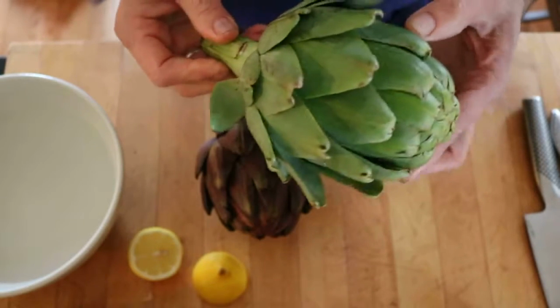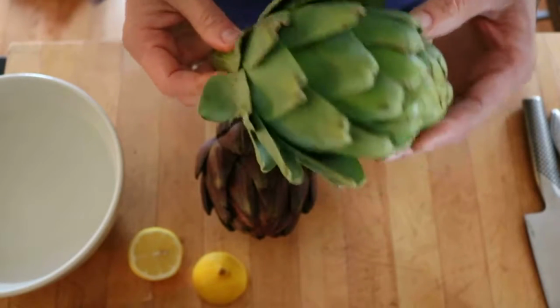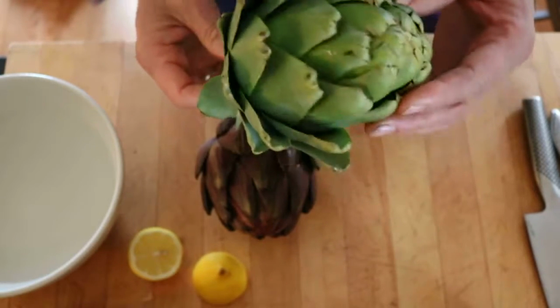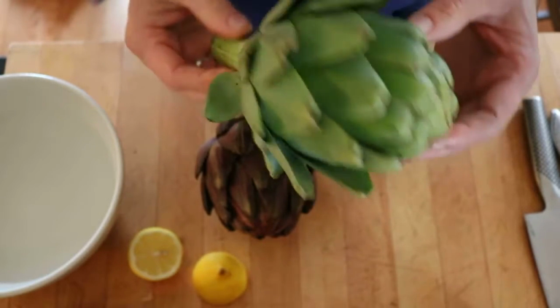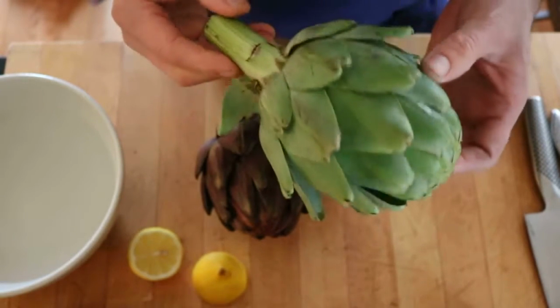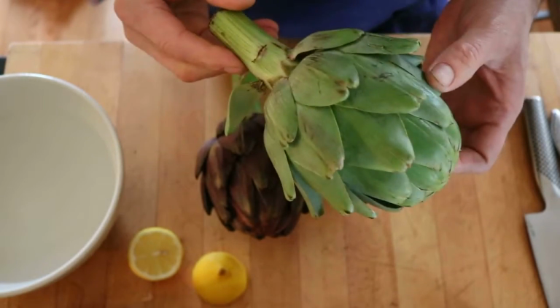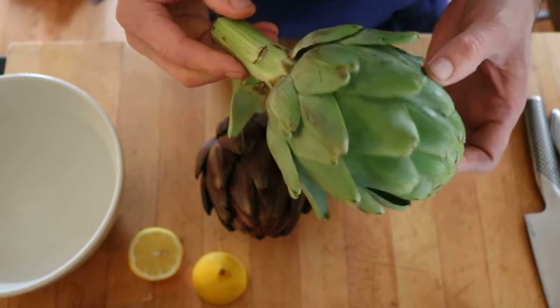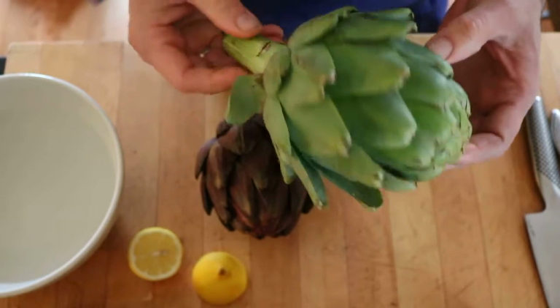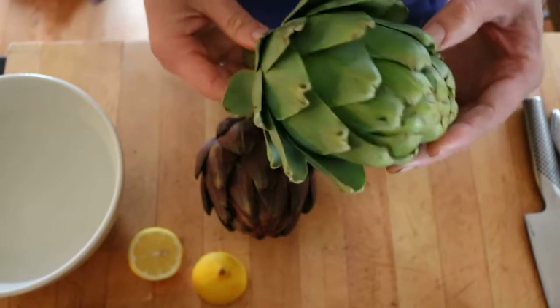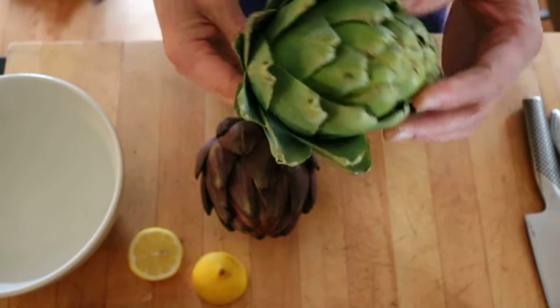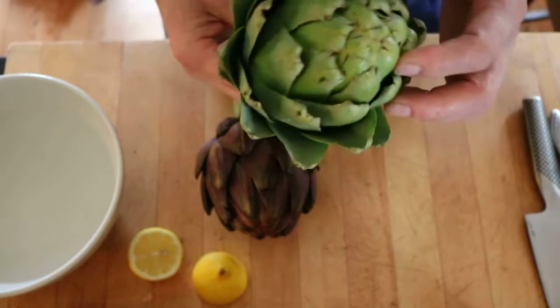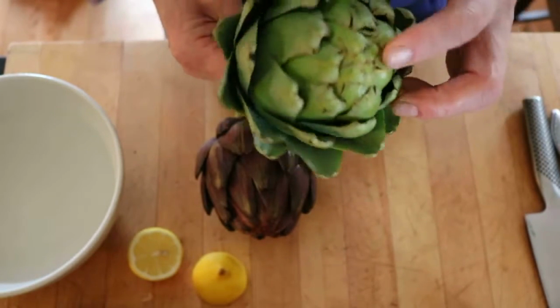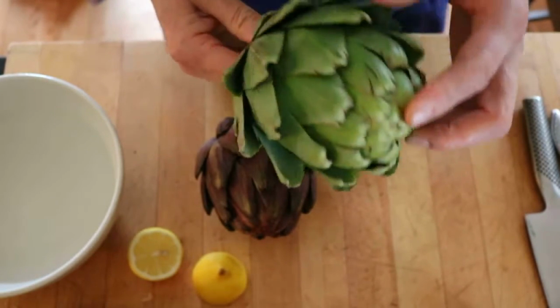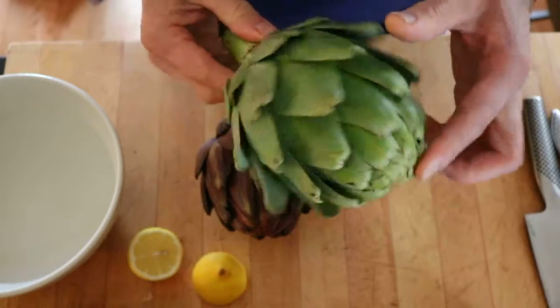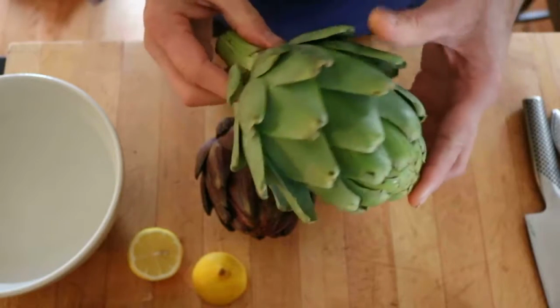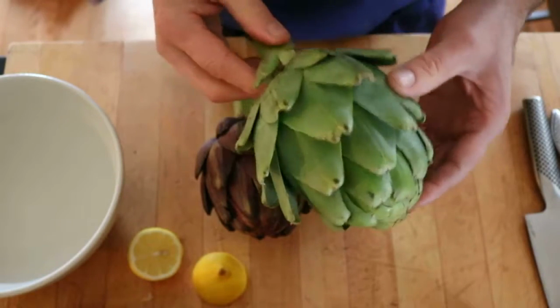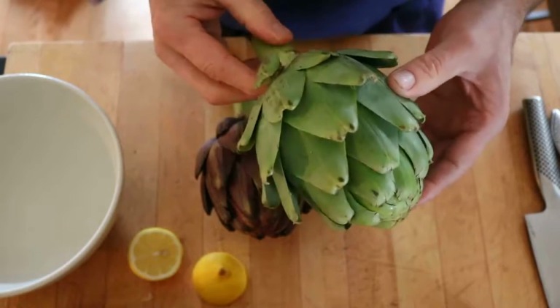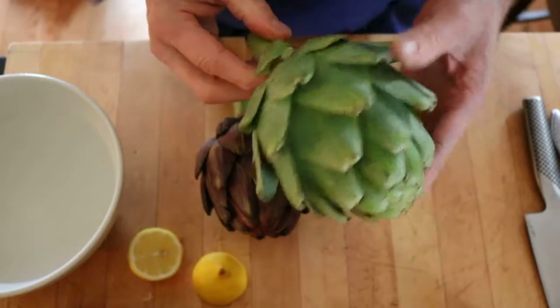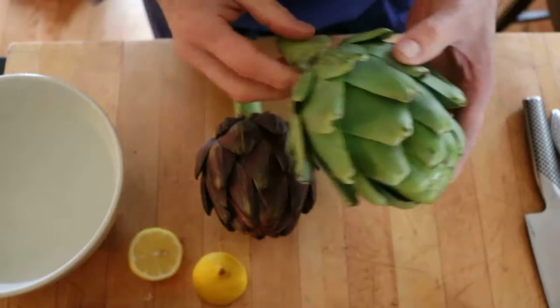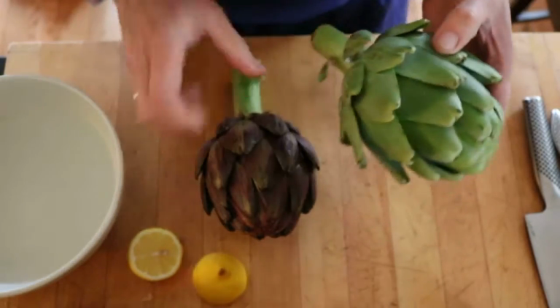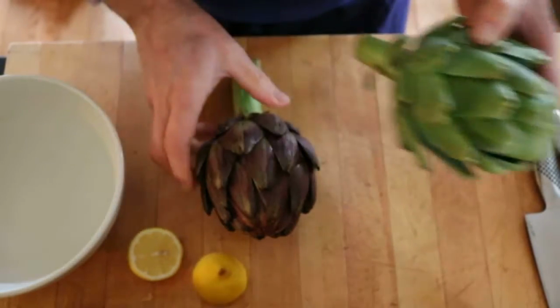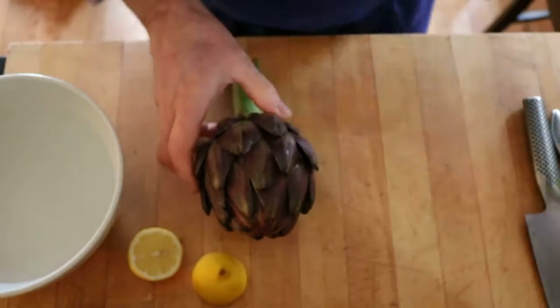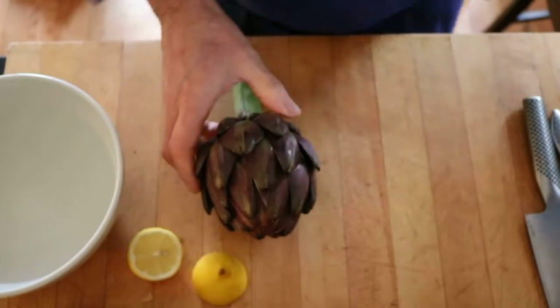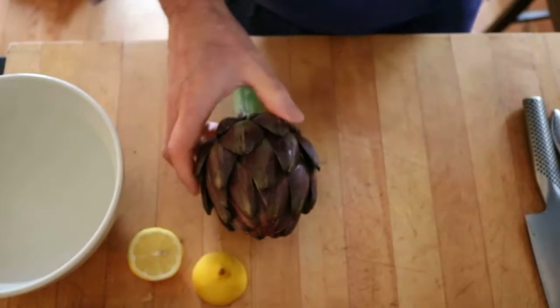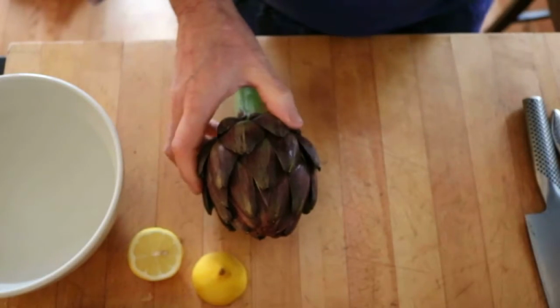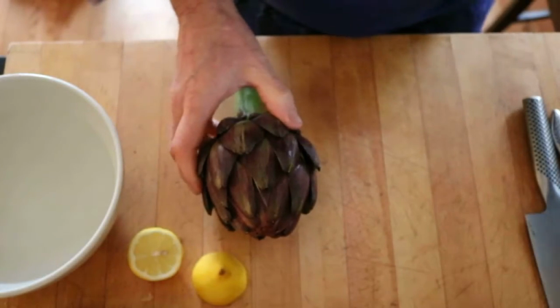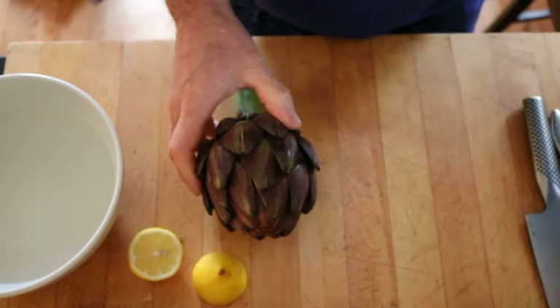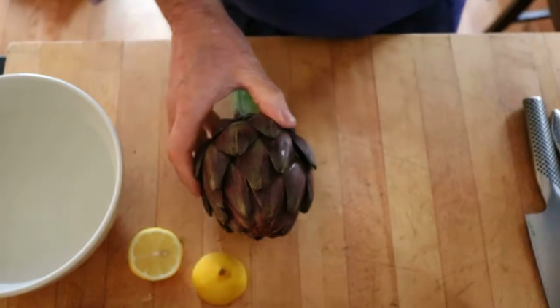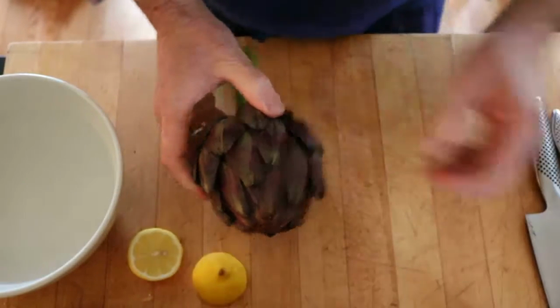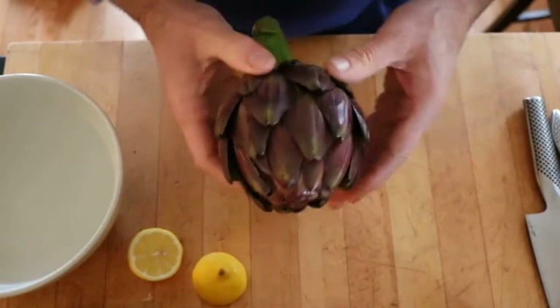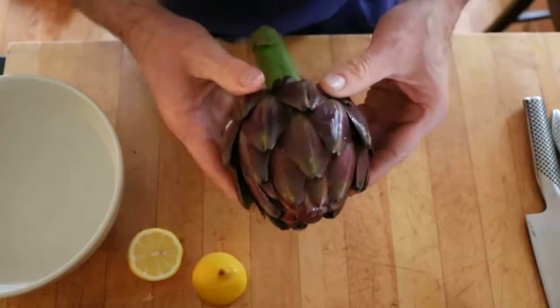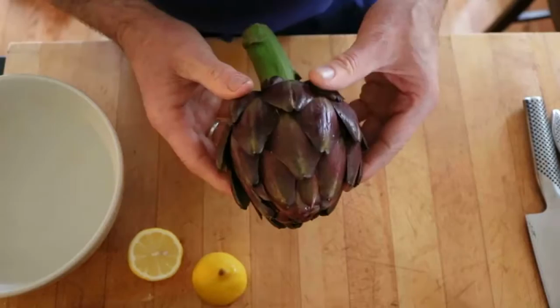This is a globe artichoke from California, Salinas Valley area. So we're going to focus on this Italian red artichoke as far as cleaning technique goes.